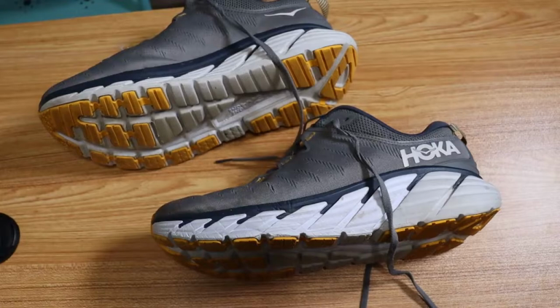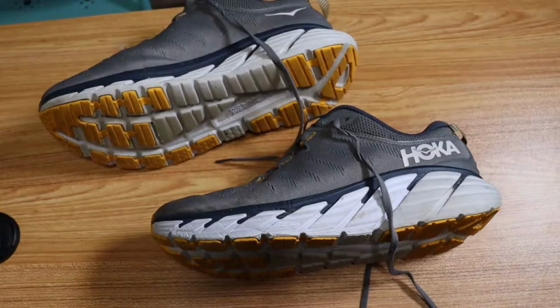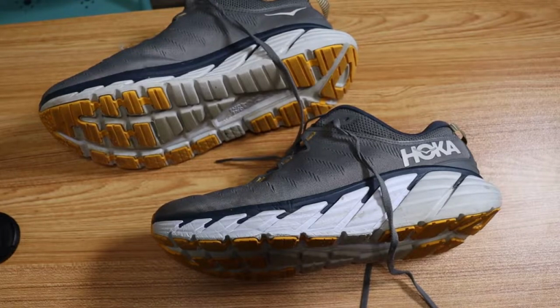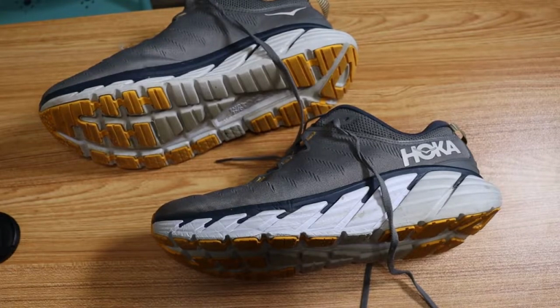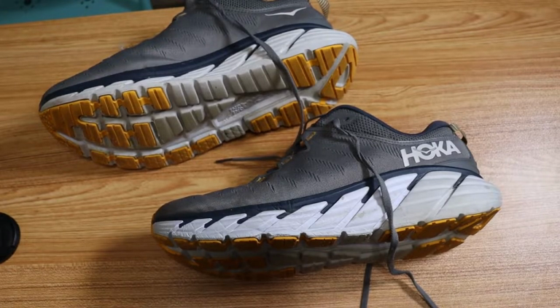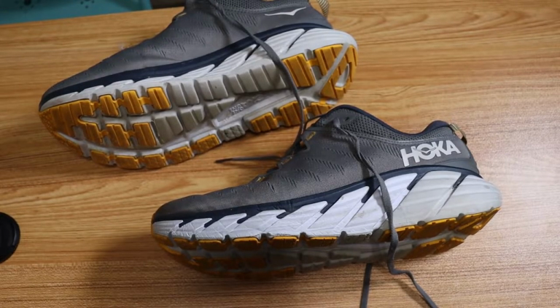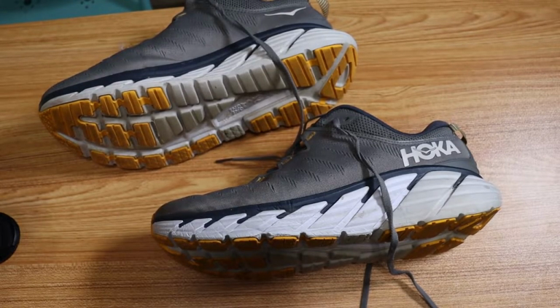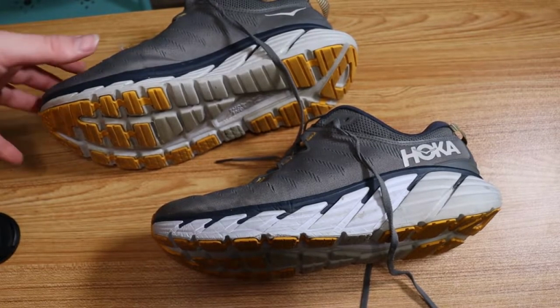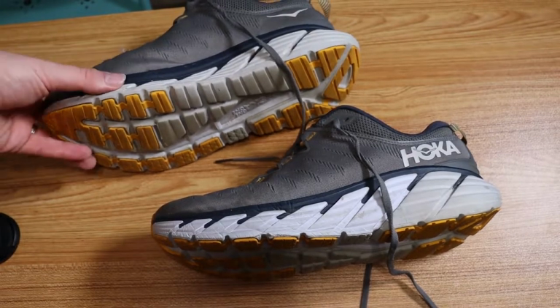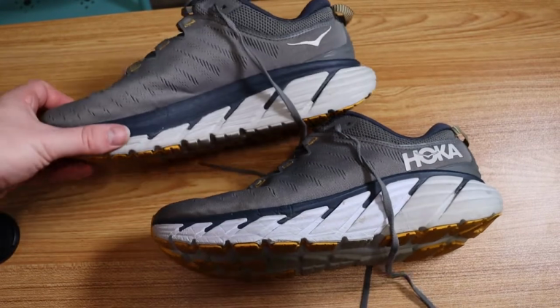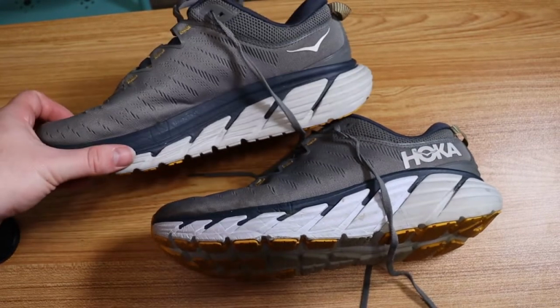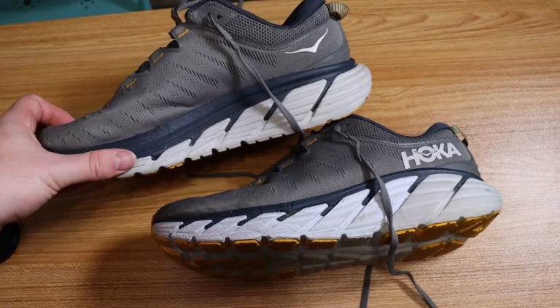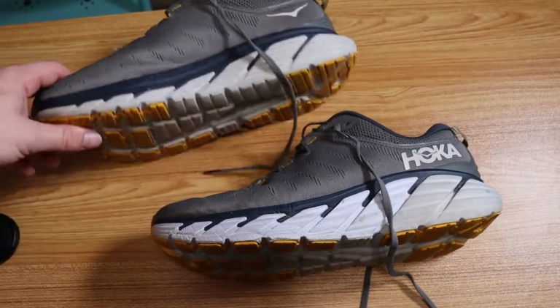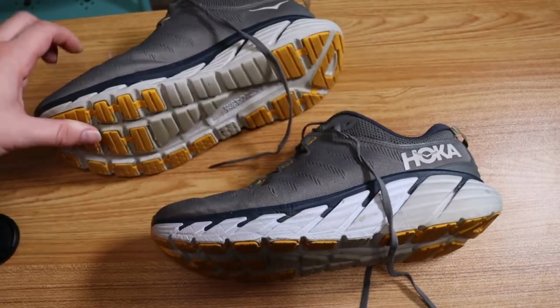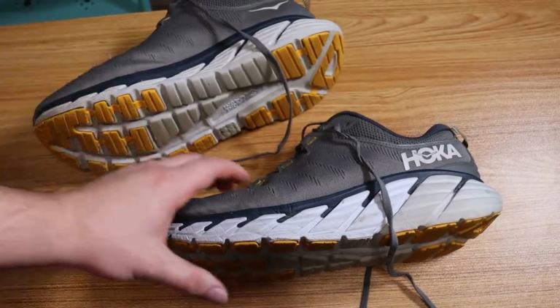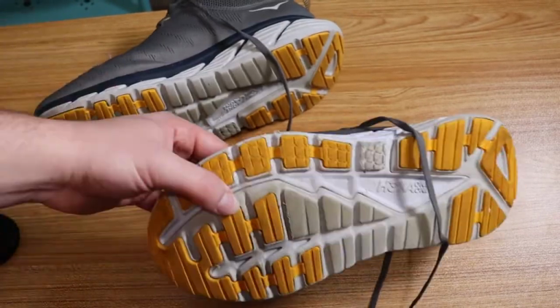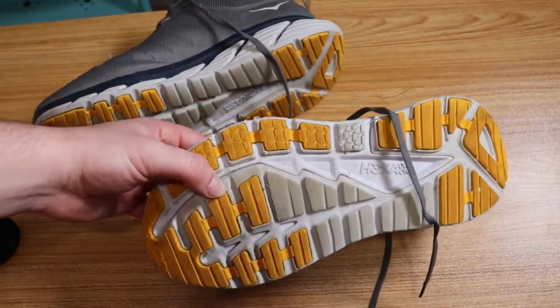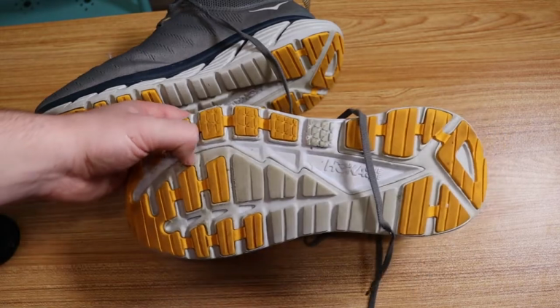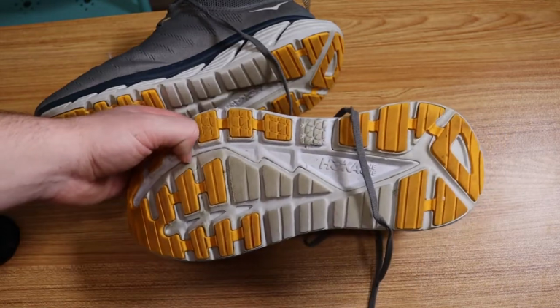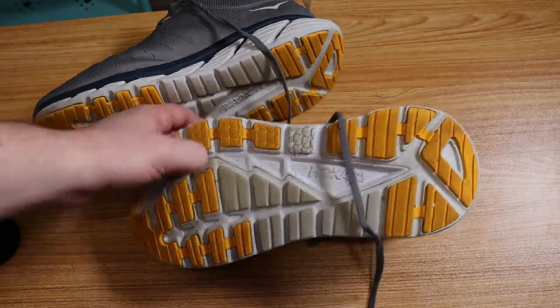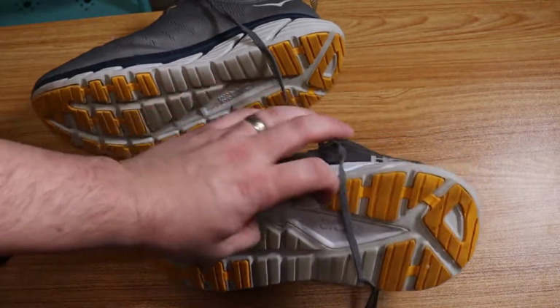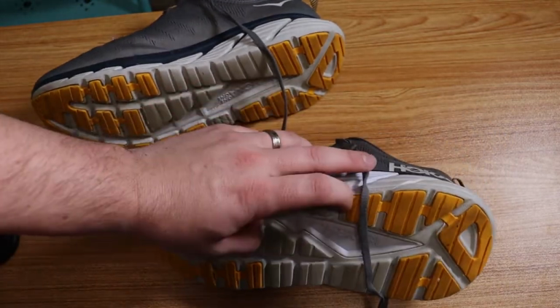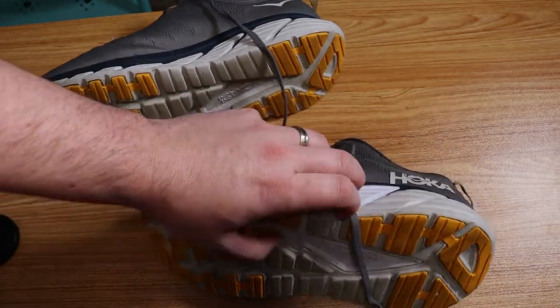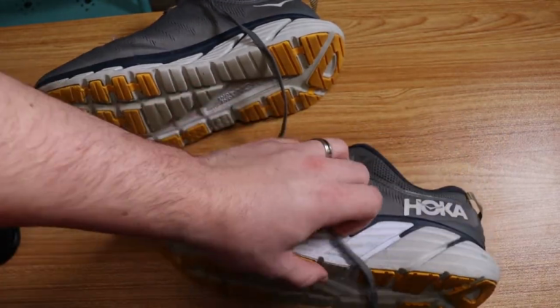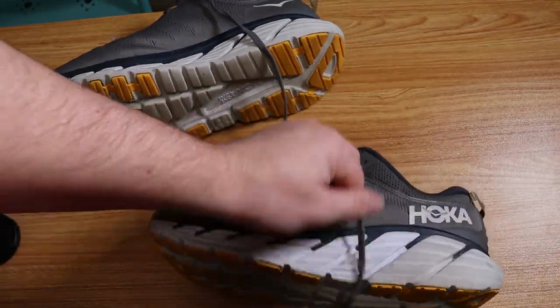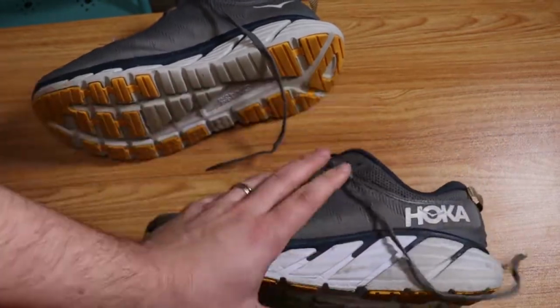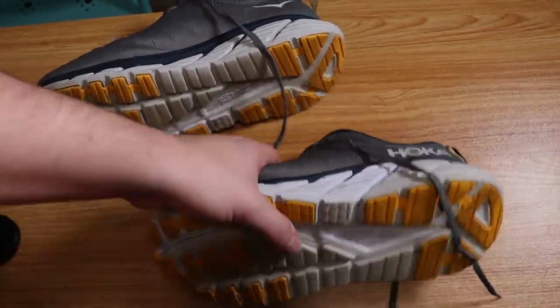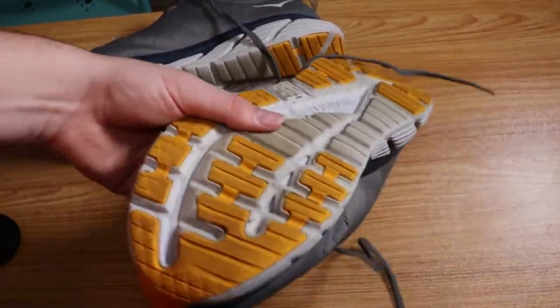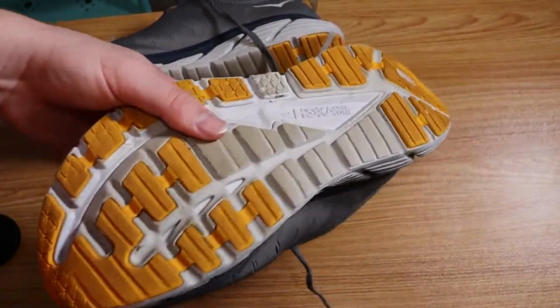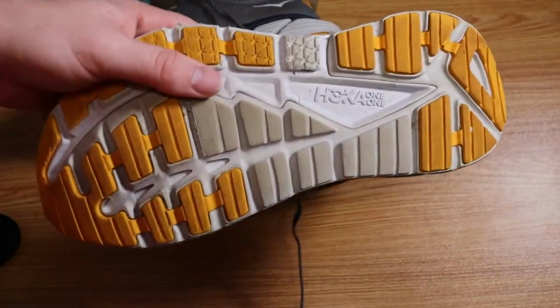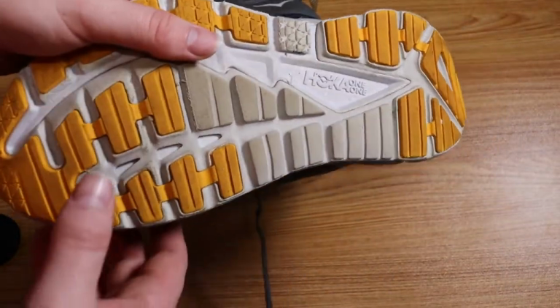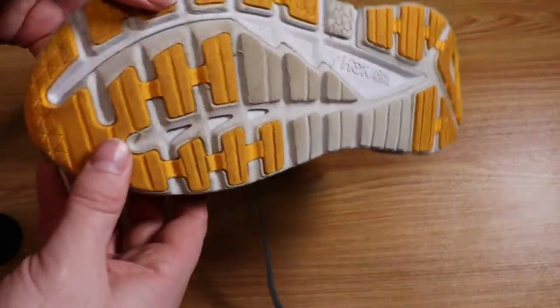Hey guys, this is Reviews and More, back with a quick follow-up review. This is the Hoka One One Gaviota — I believe these are threes. And this is a follow-up review after about eight months of wear.